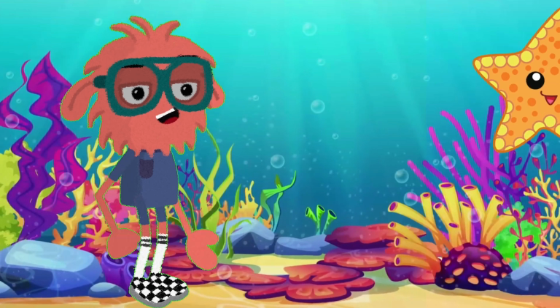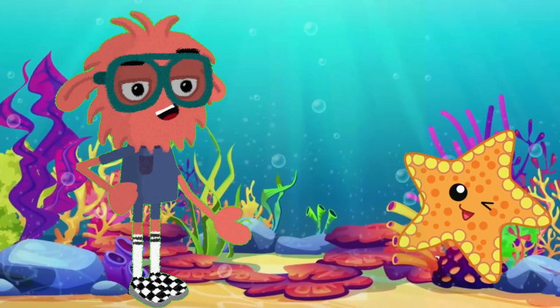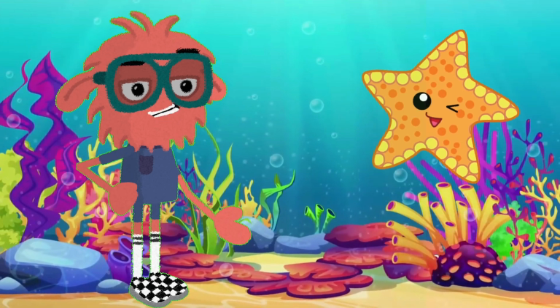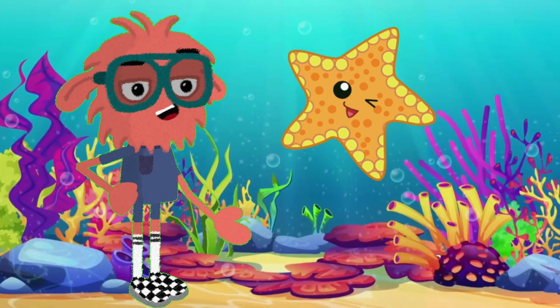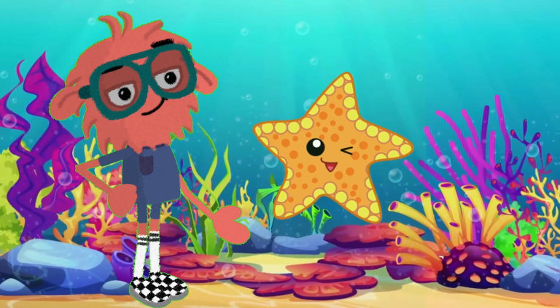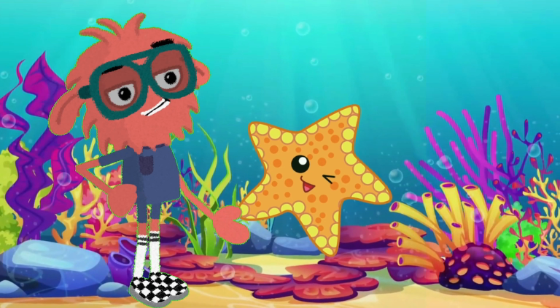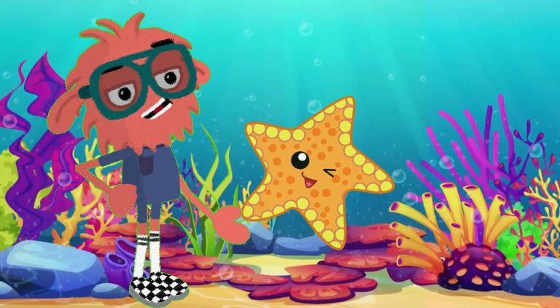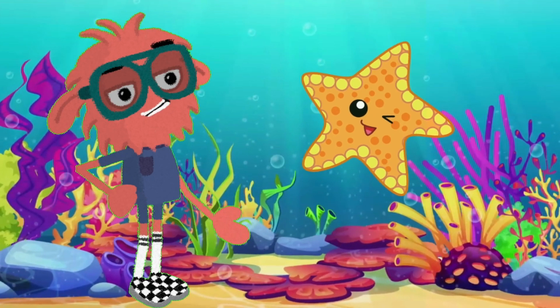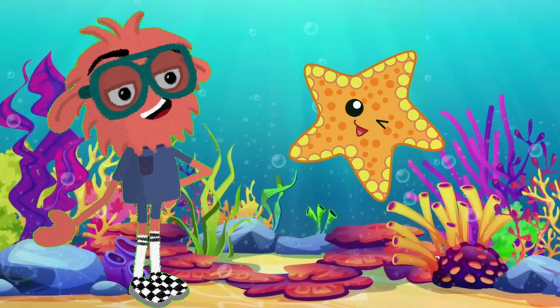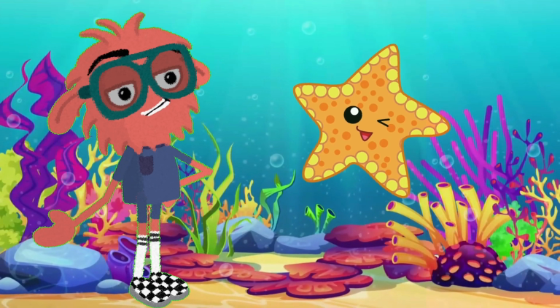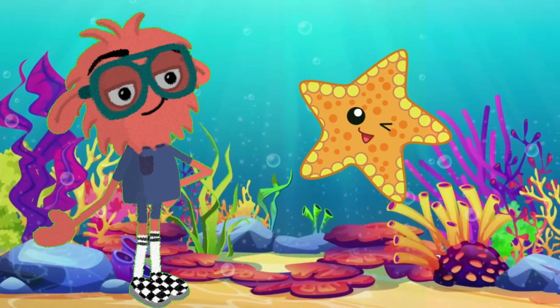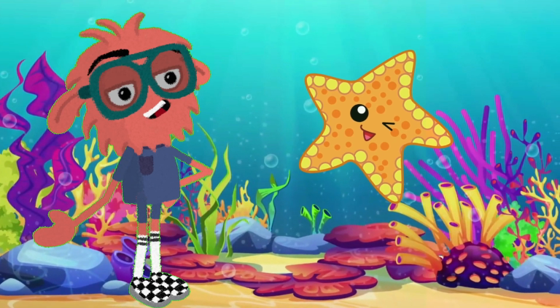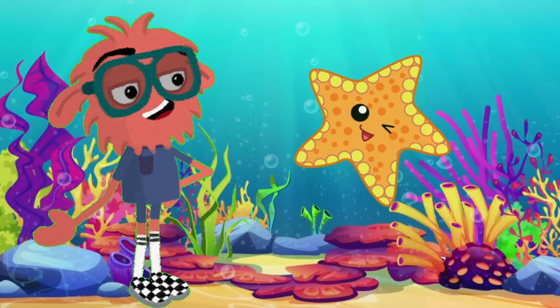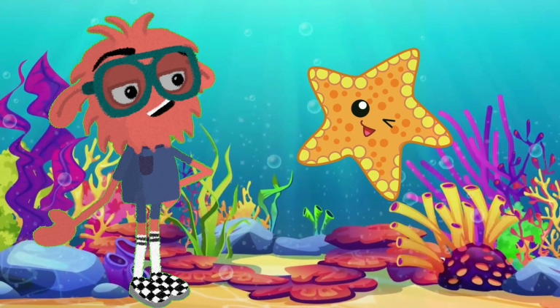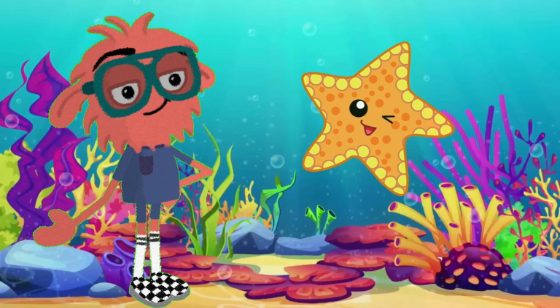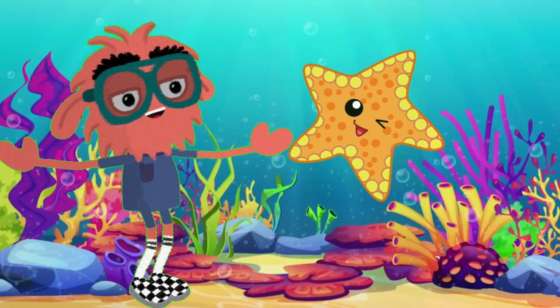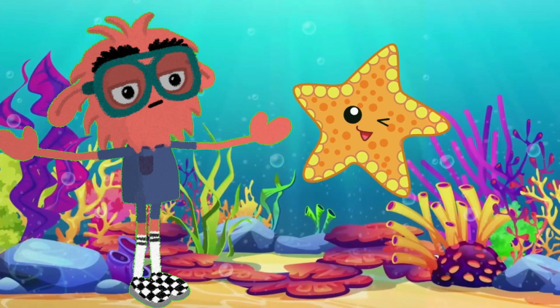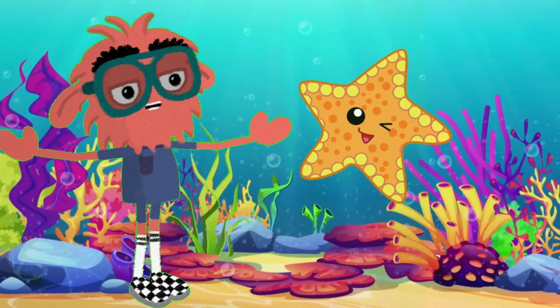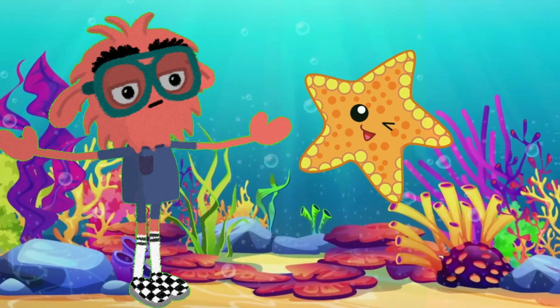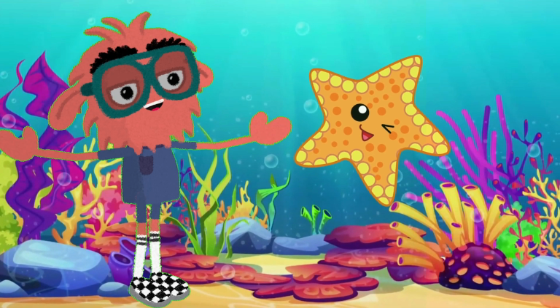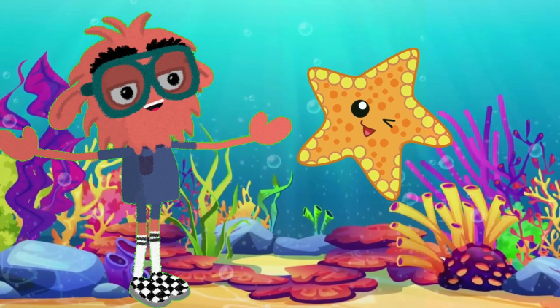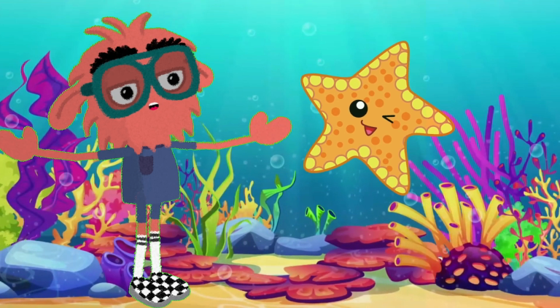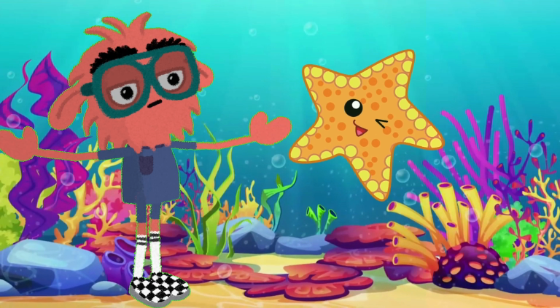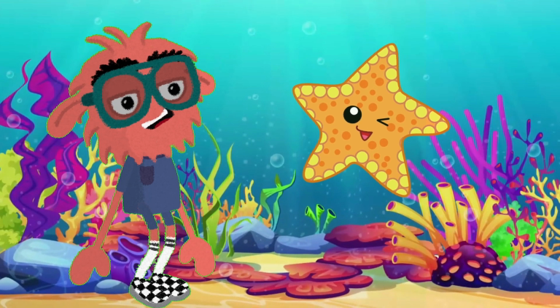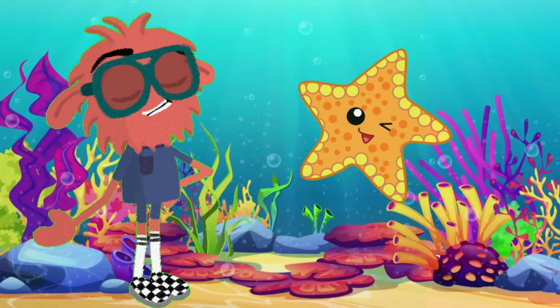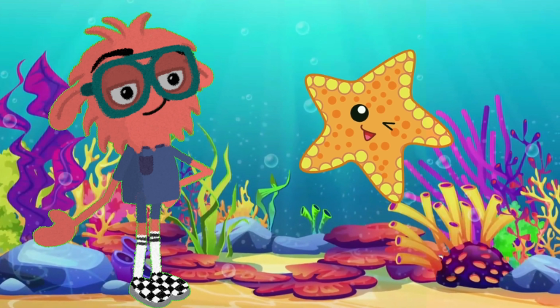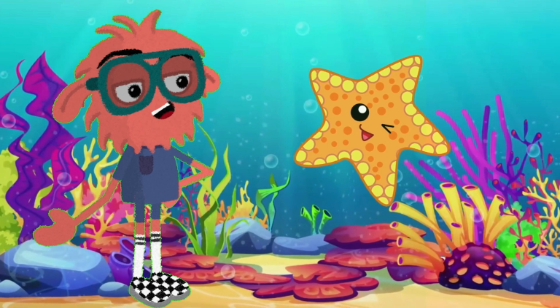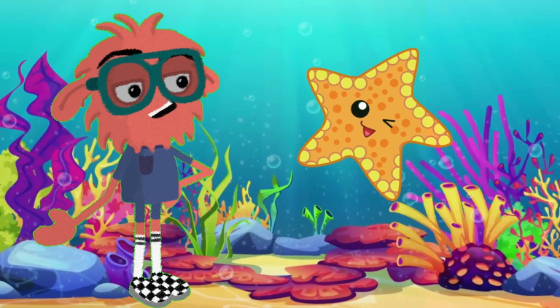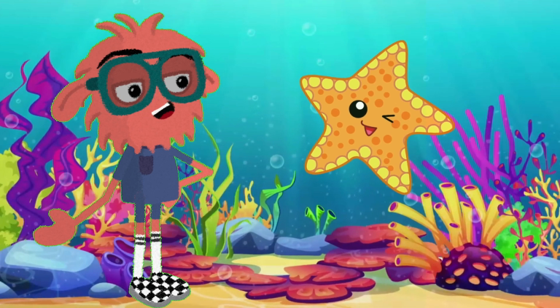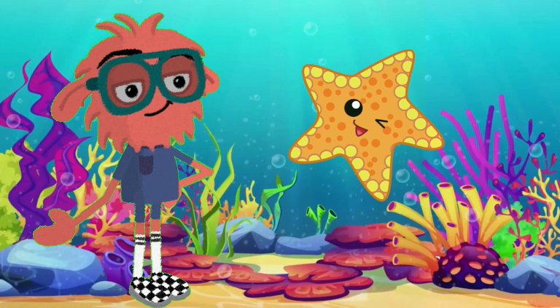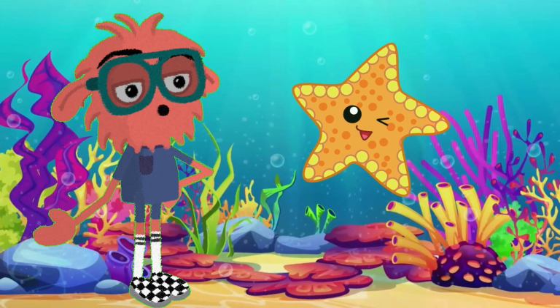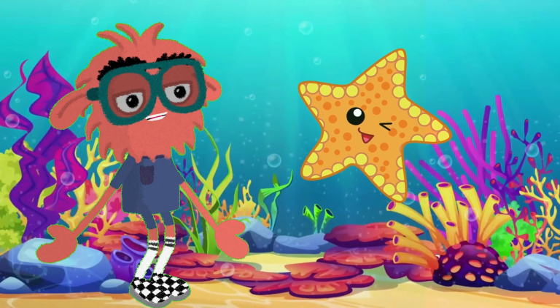Meet the star of the sea, the starfish! Though they're often called starfish, scientists prefer the name sea stars. They can have more than five arms — some even have up to 40! Regeneration! If a sea star loses an arm, it can grow it back.